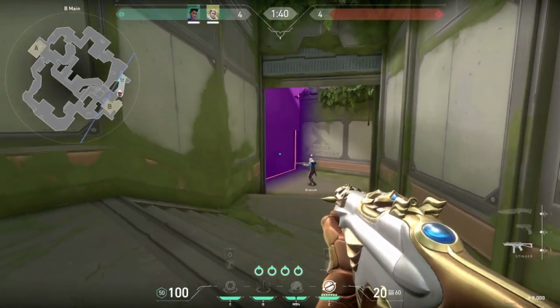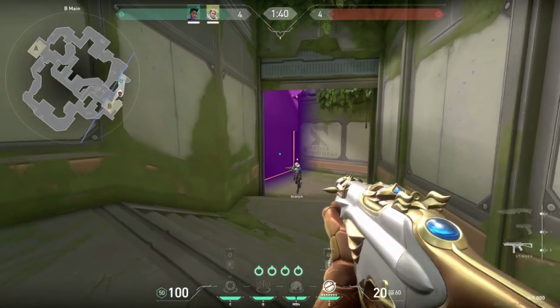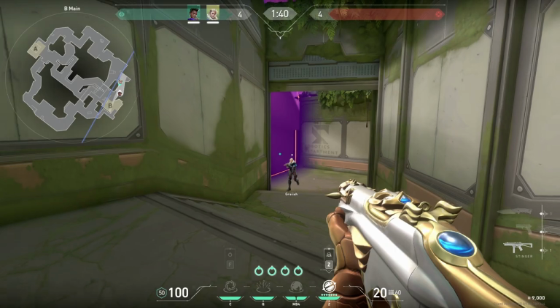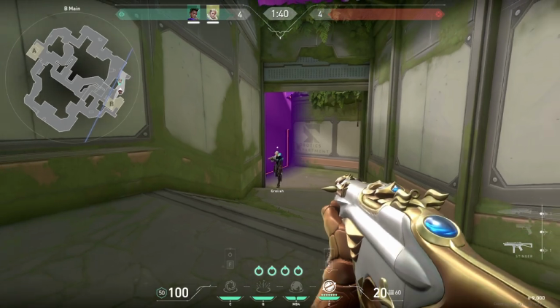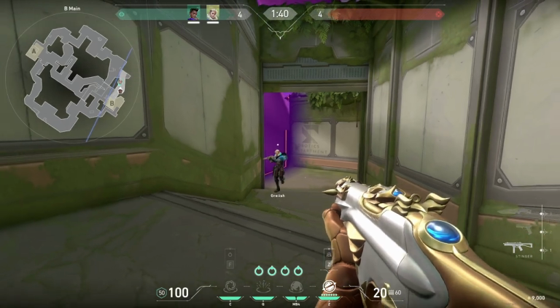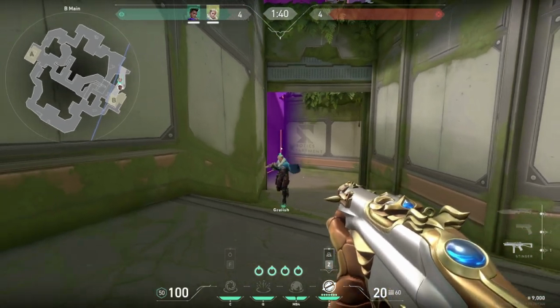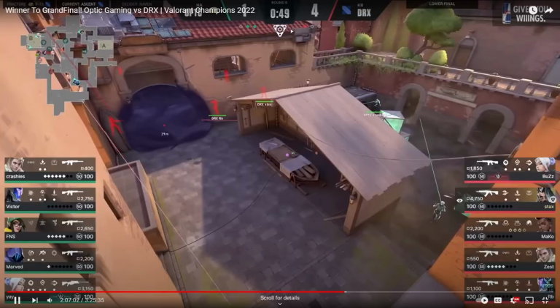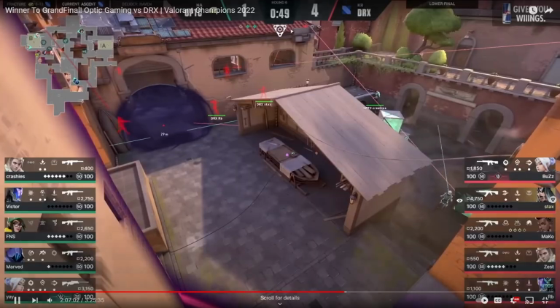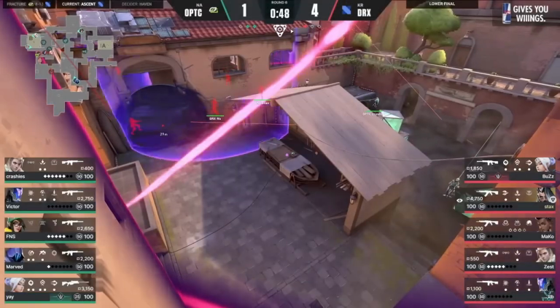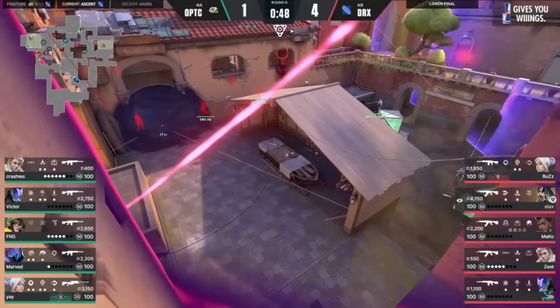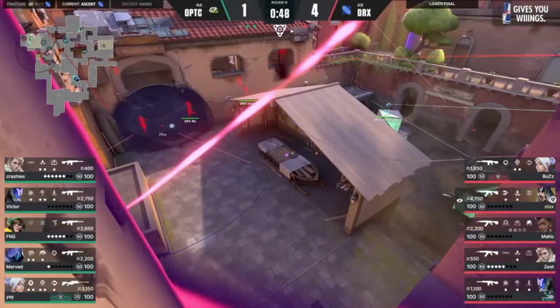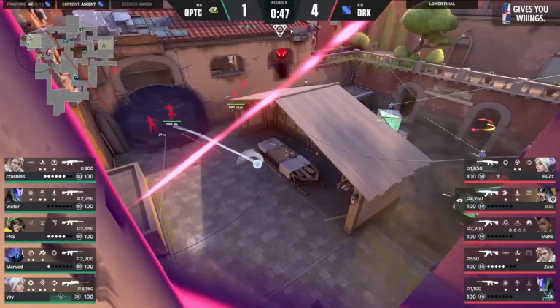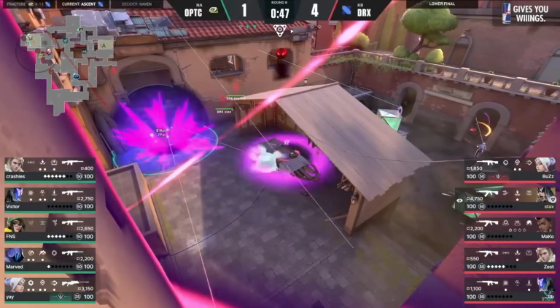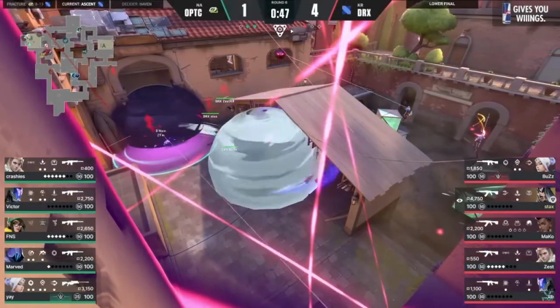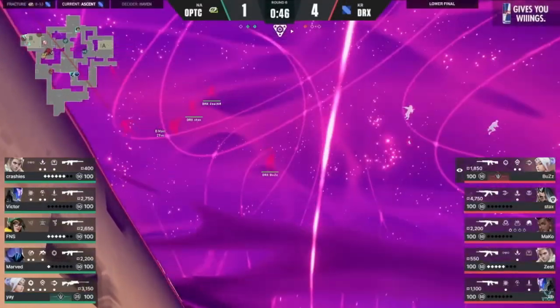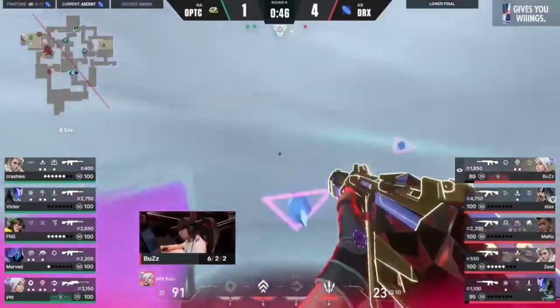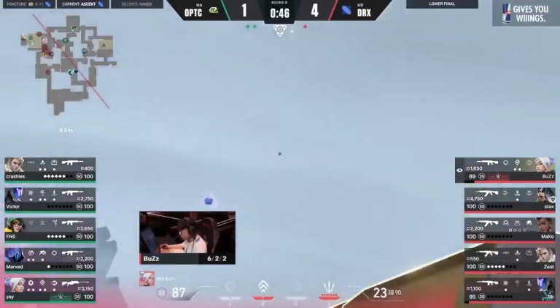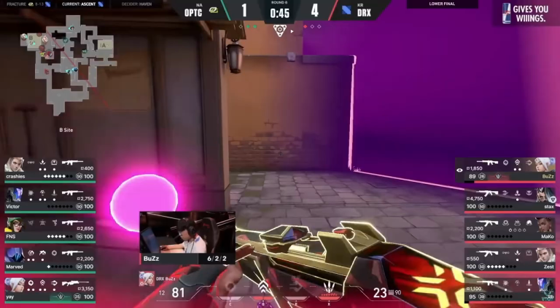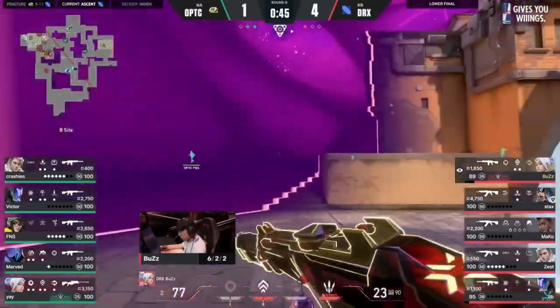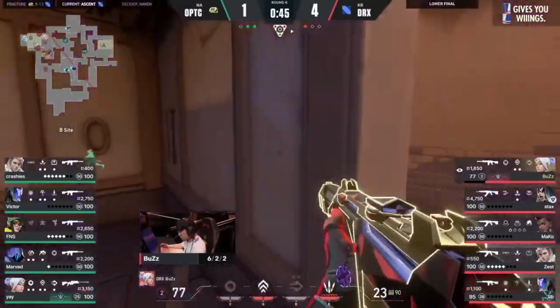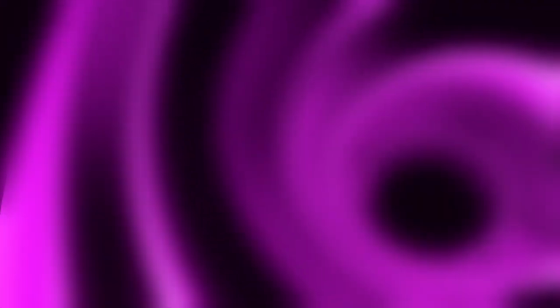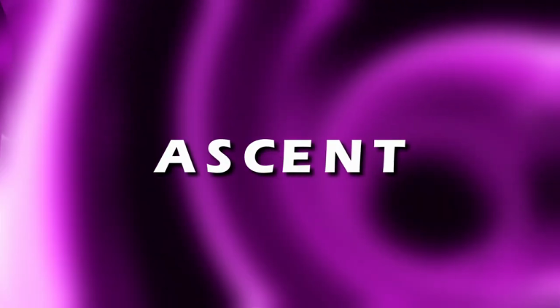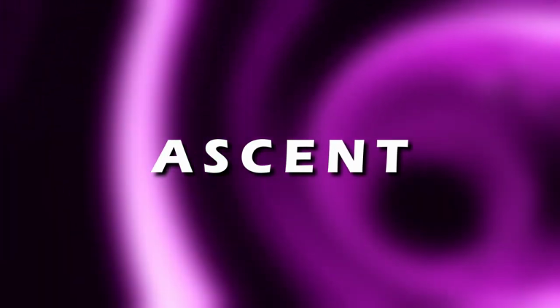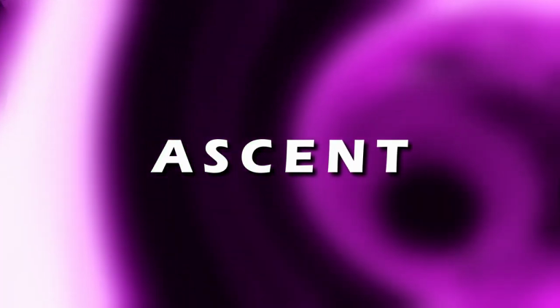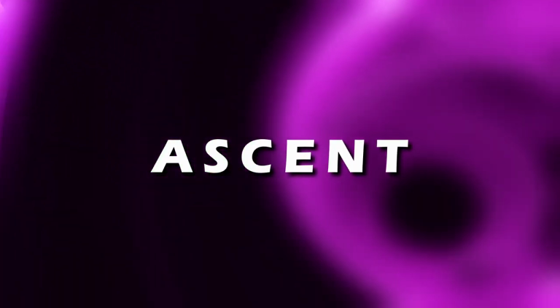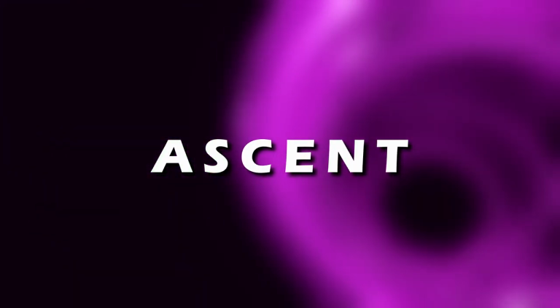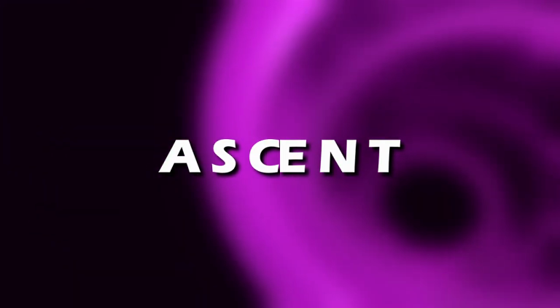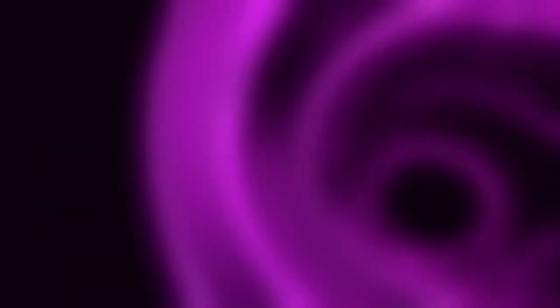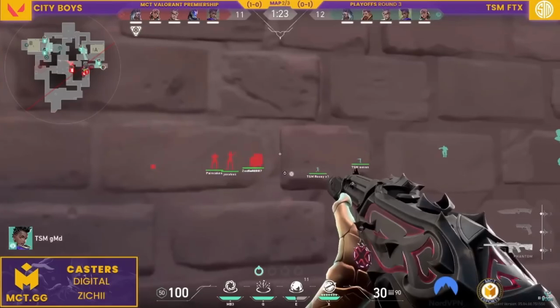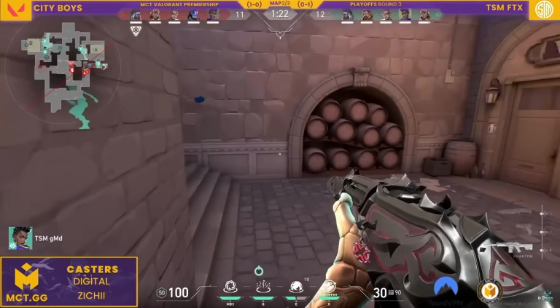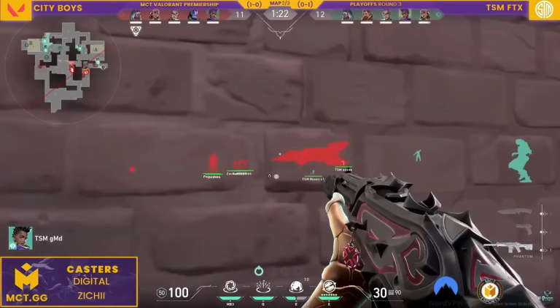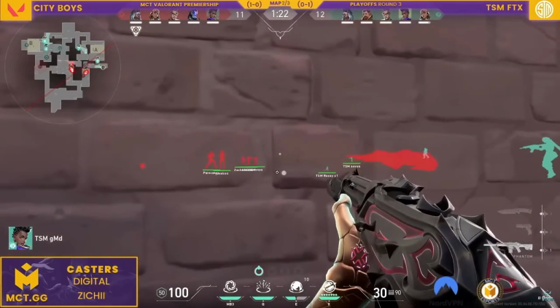Now that we understand its various uses, let's look at some pro play and examples to get a better understanding of where Cosmic Divide can work. Let's start with Ascent, one of Astra's better maps, starting with attack side.